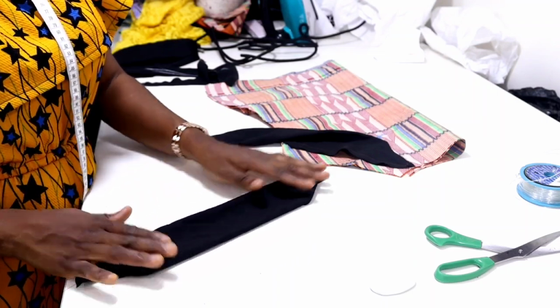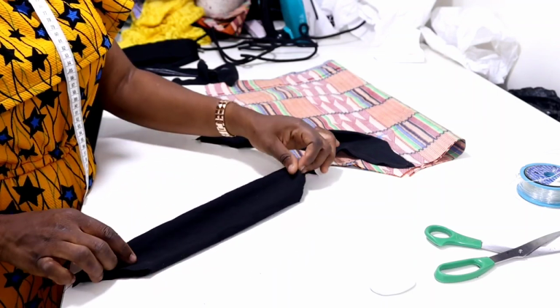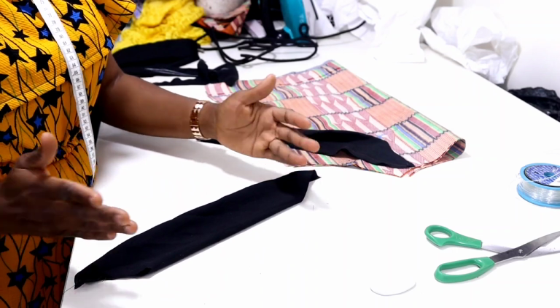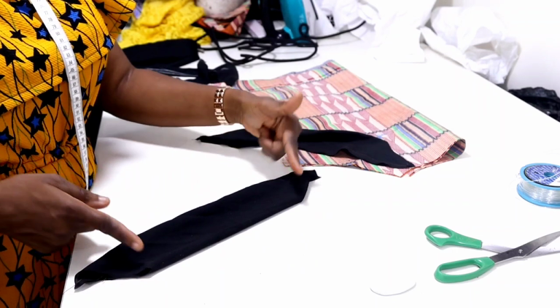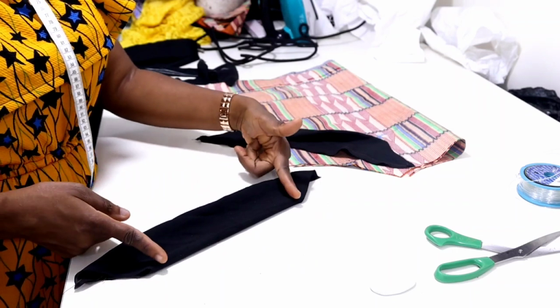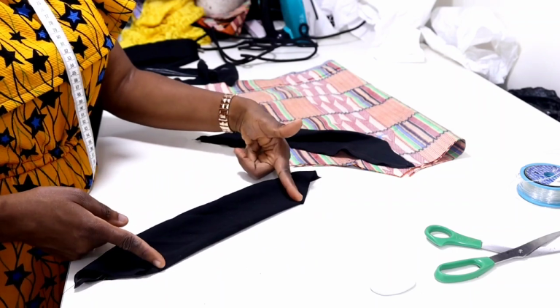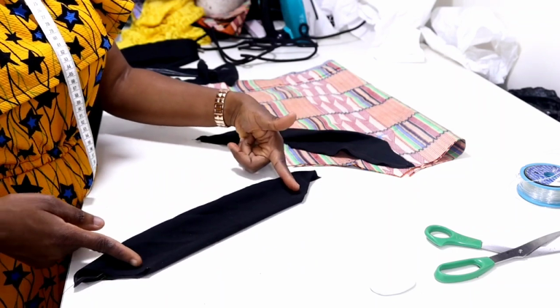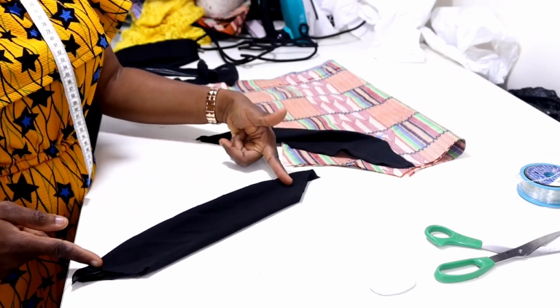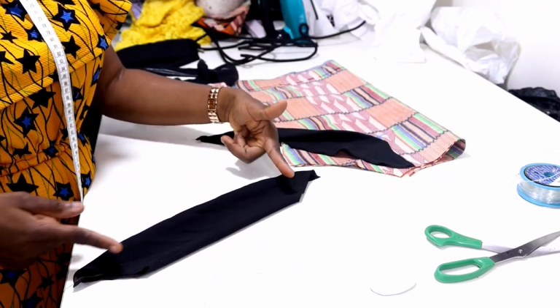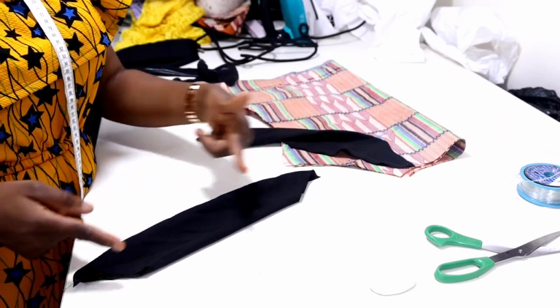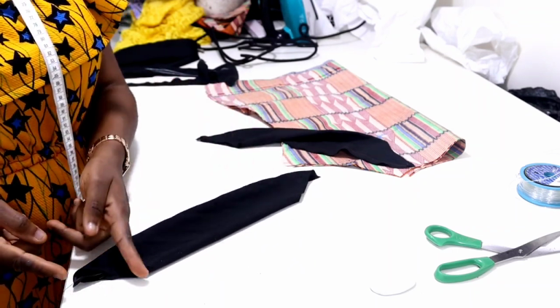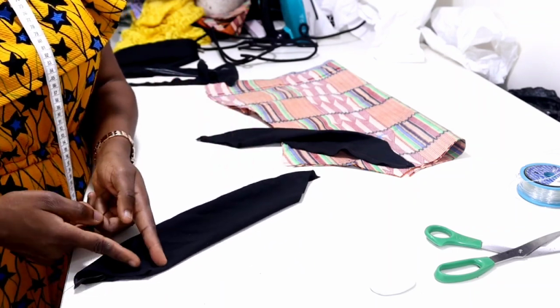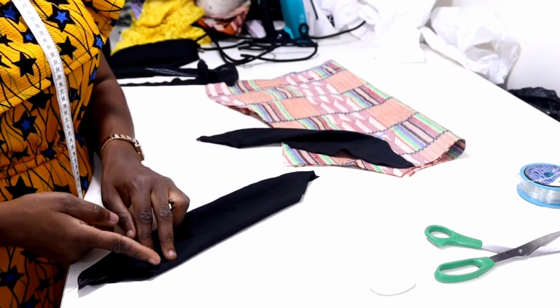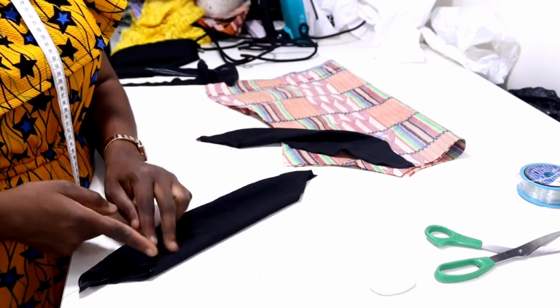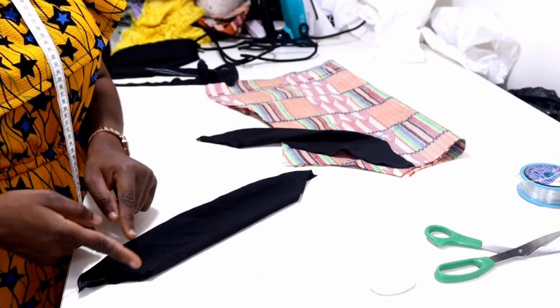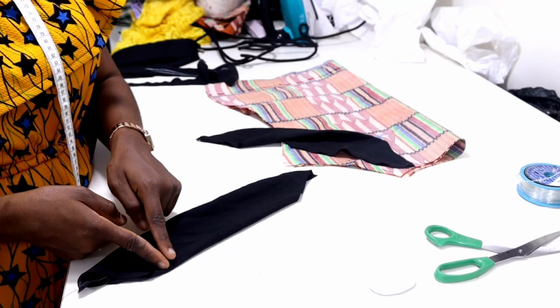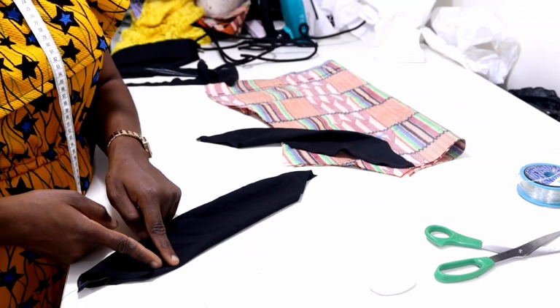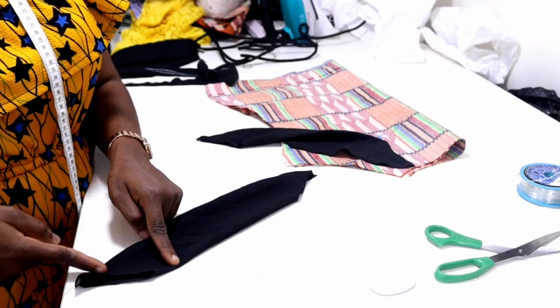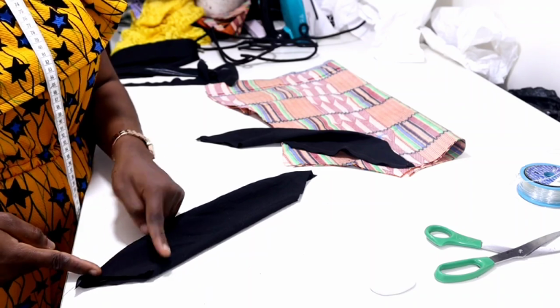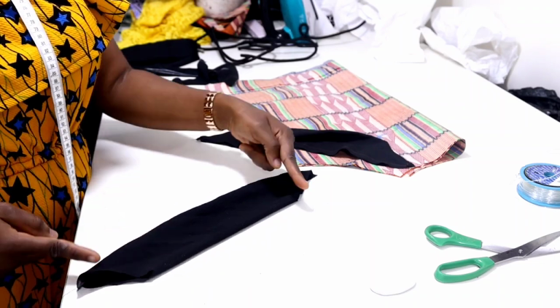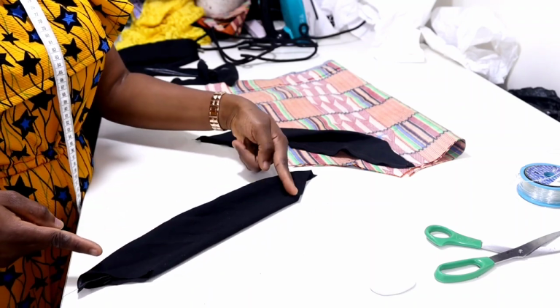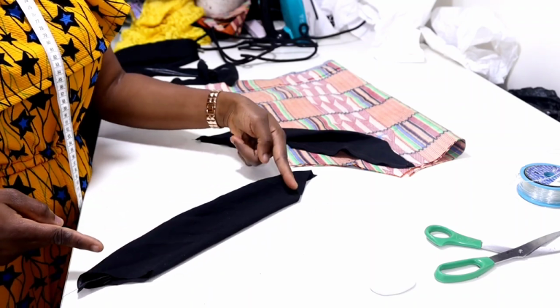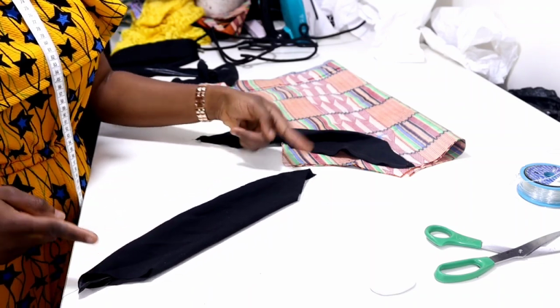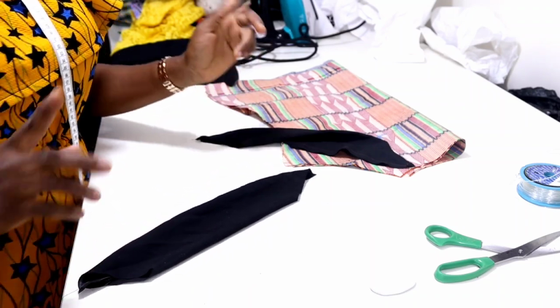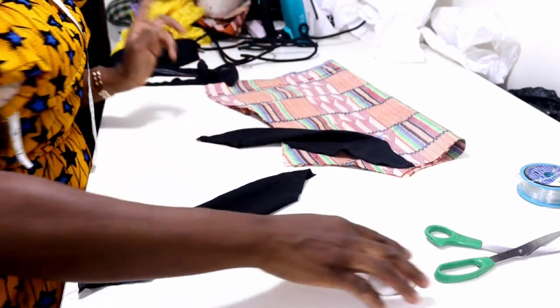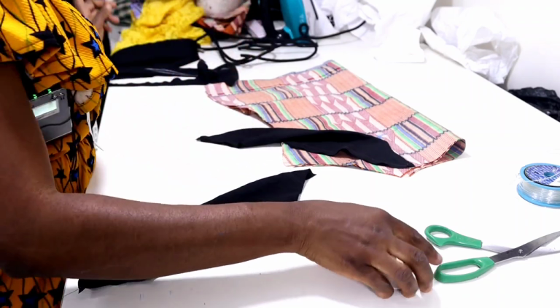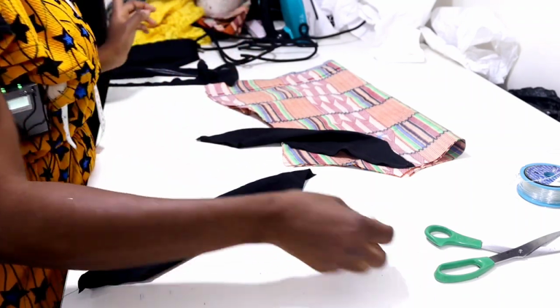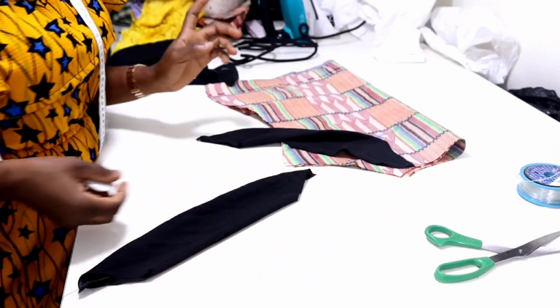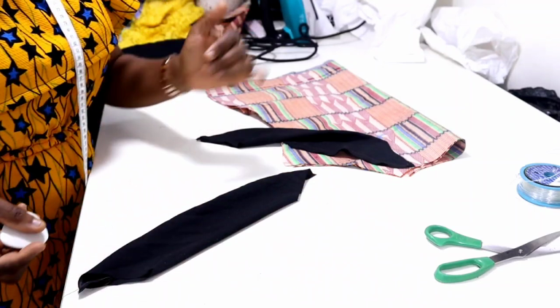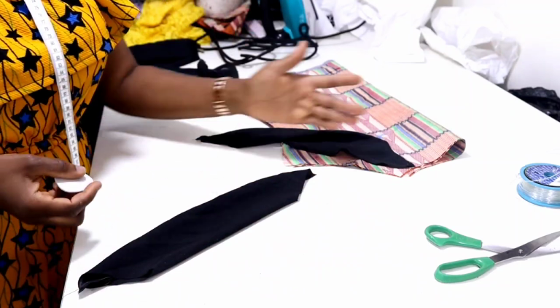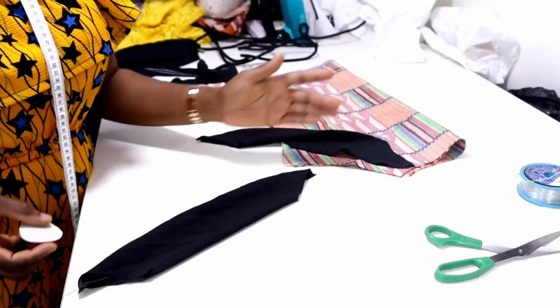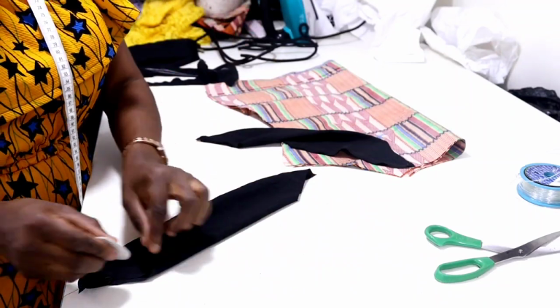The next thing you need to do is mark your seam allowance. From the head, just mark half inch, and then half inch on the other side as well — that's going to be your seam allowance for joining it together with the body.